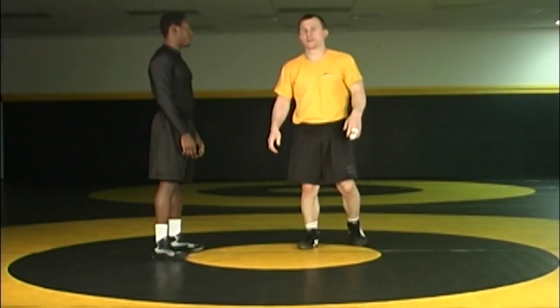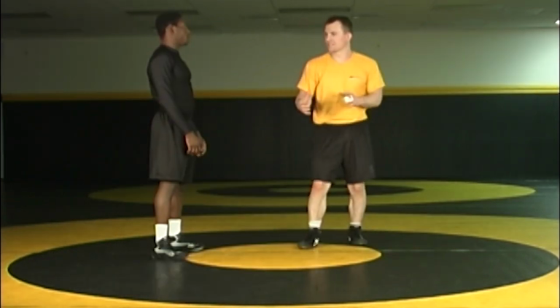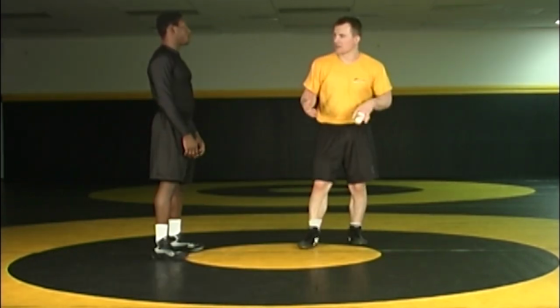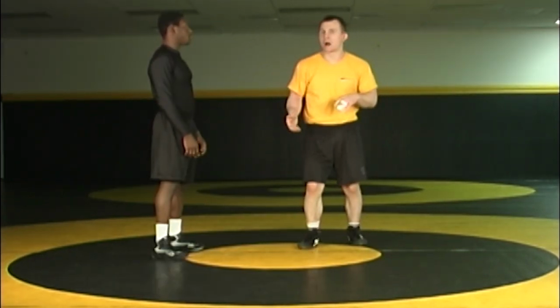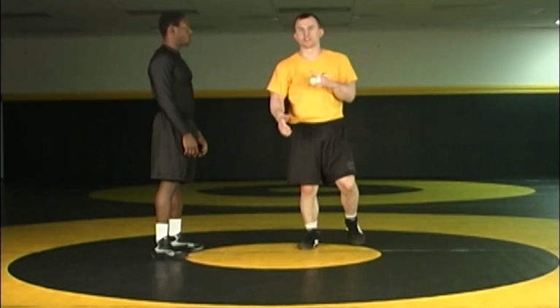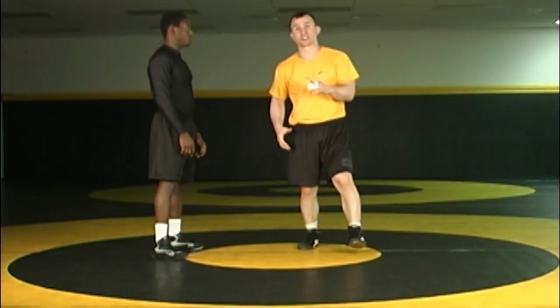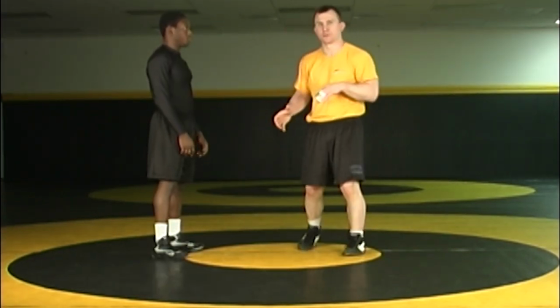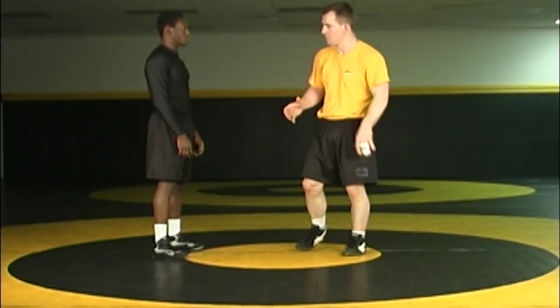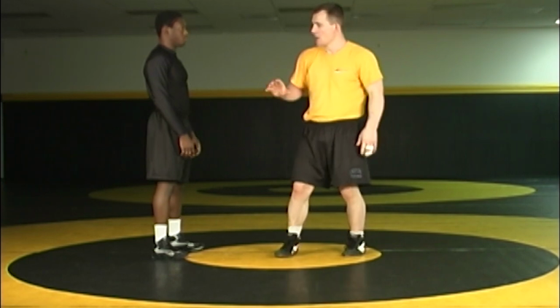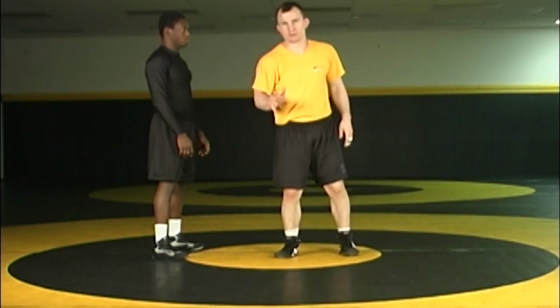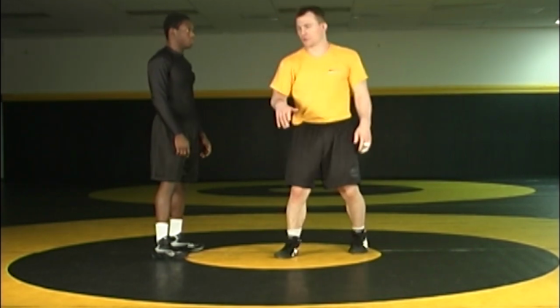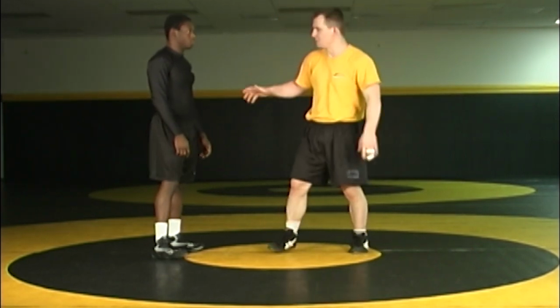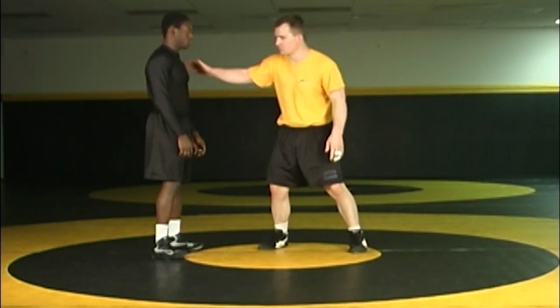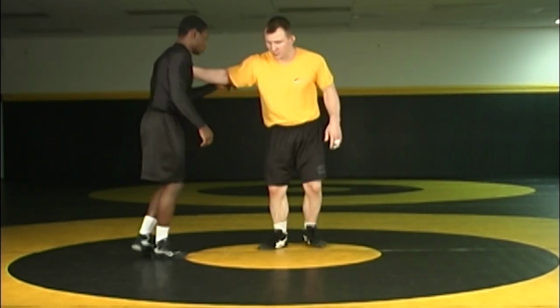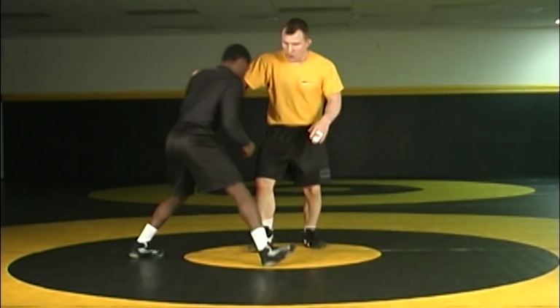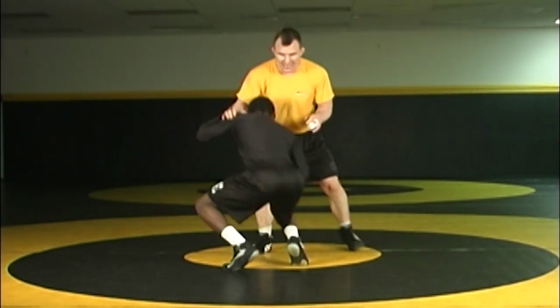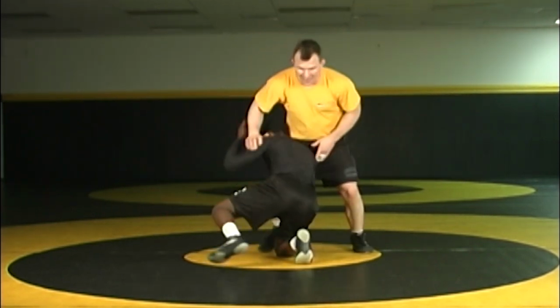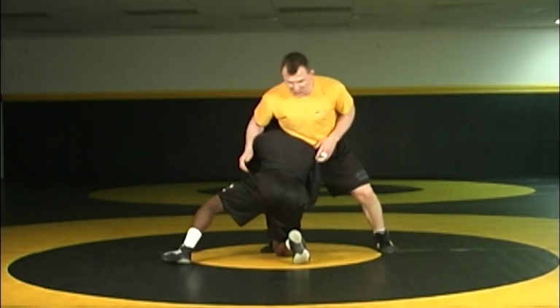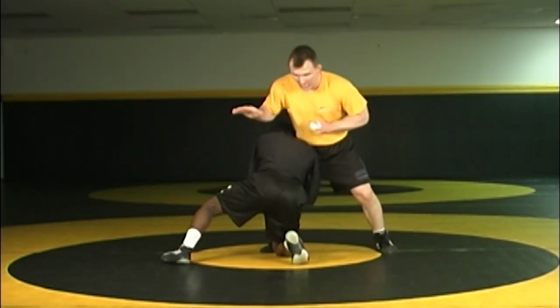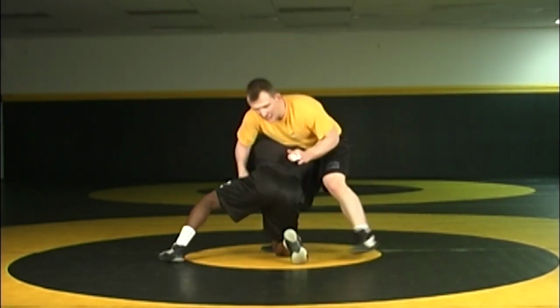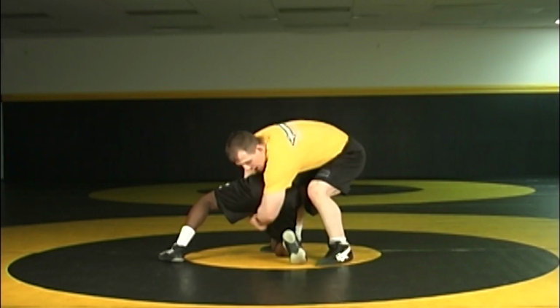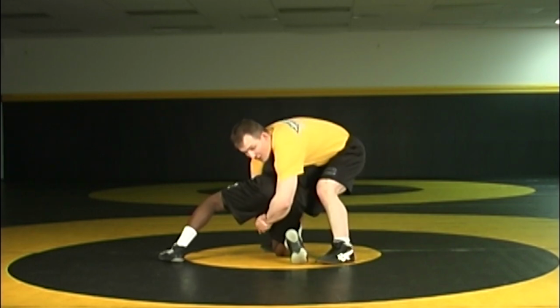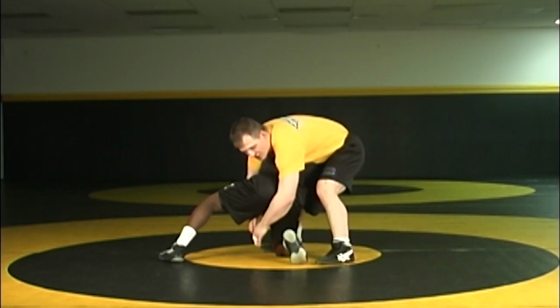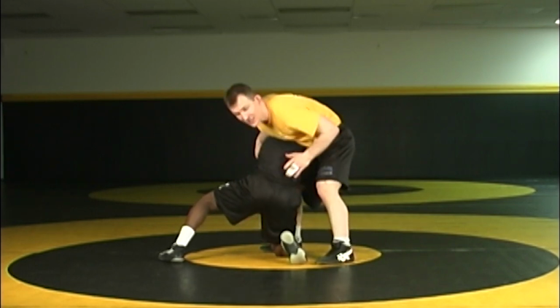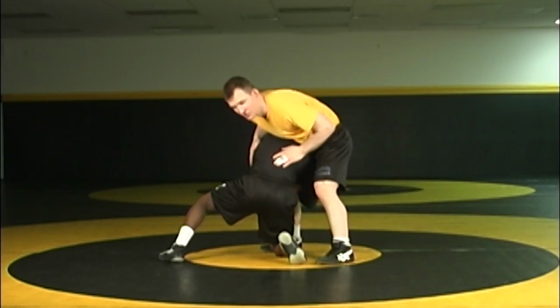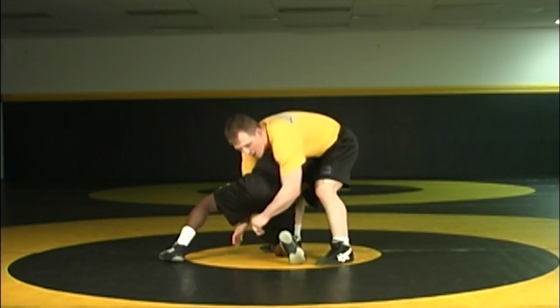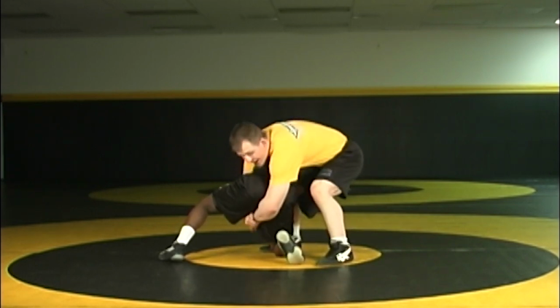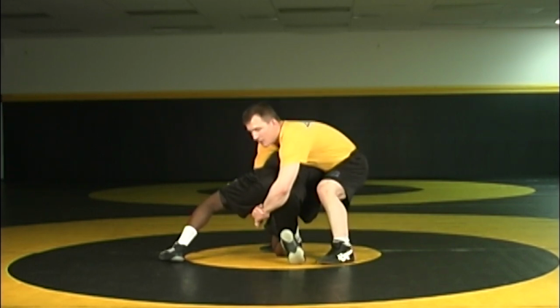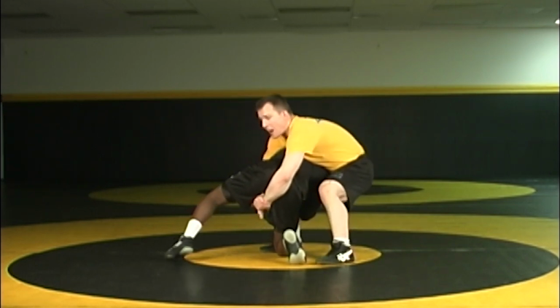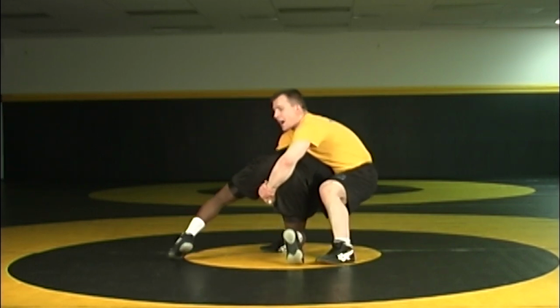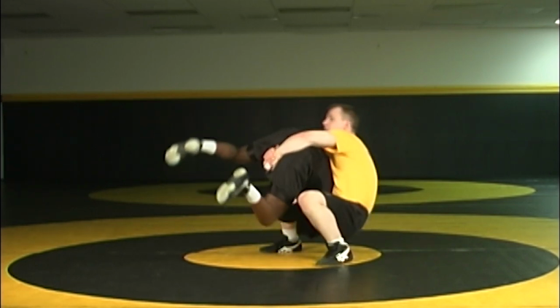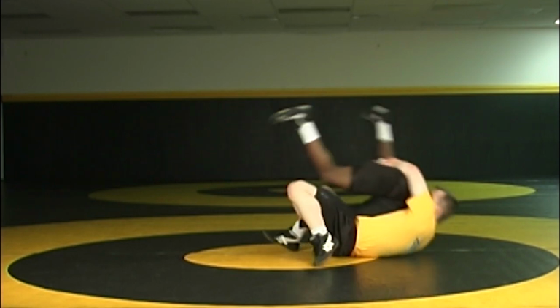This technique is a combination of the crotch lift and the pickup. A common flurry that happens out of this position is when your opponent takes that high C shot. I've stepped, I've captured my crotch lift, but he chooses to stay on the leg here. So I pop and bring him through.